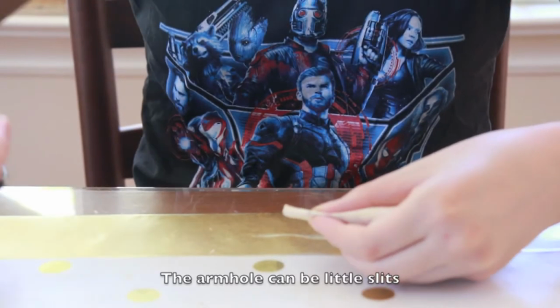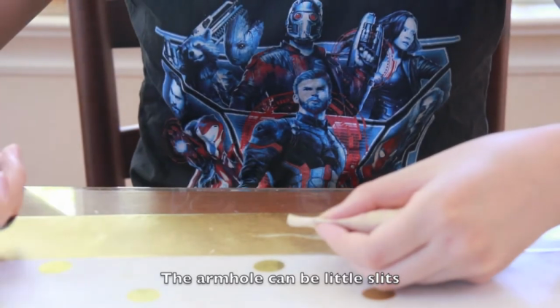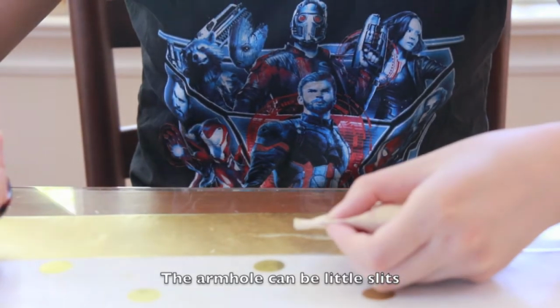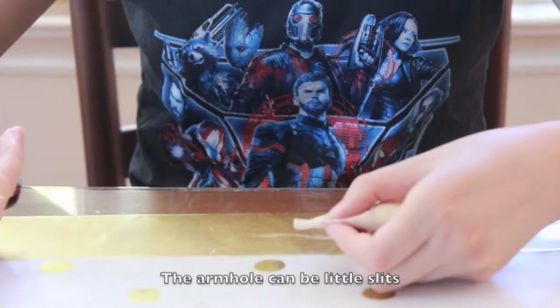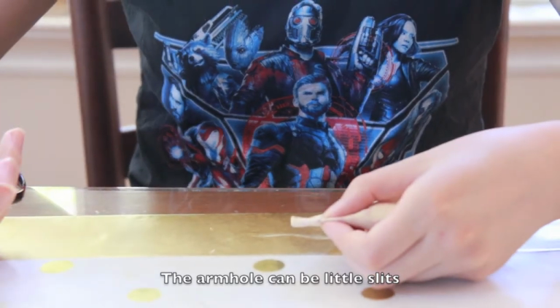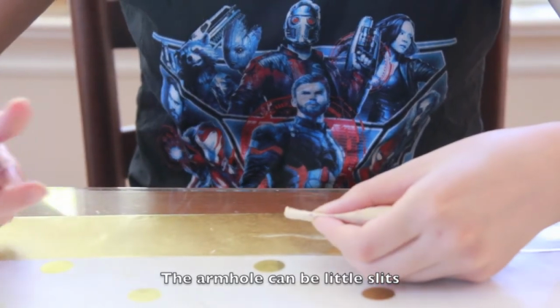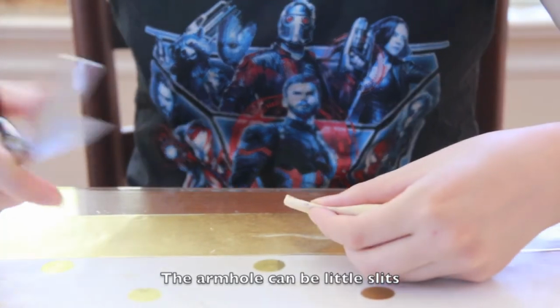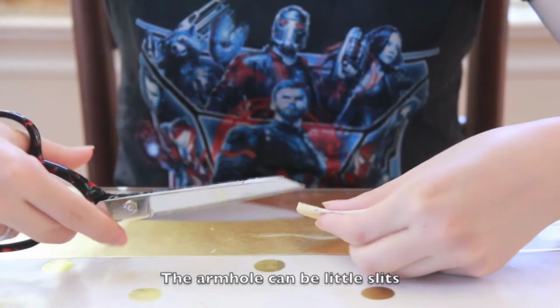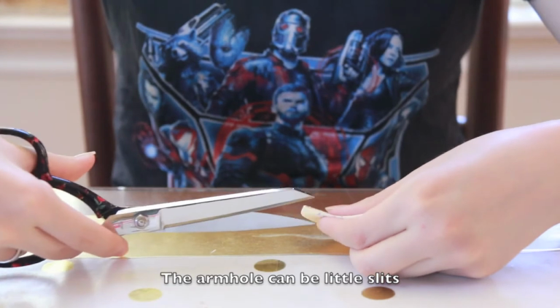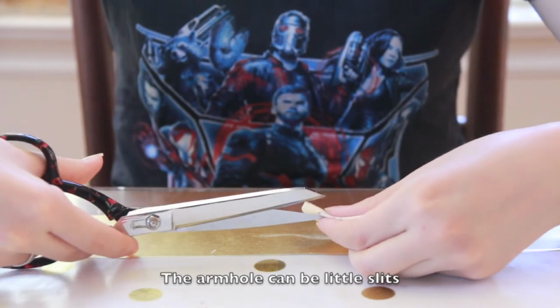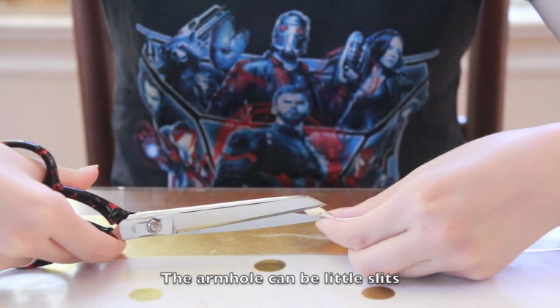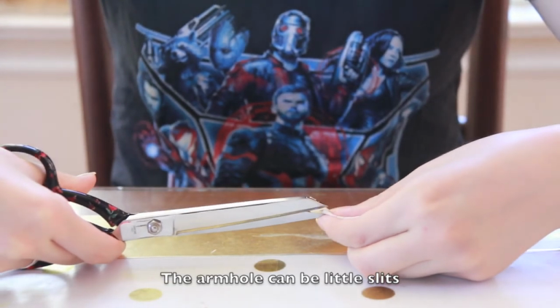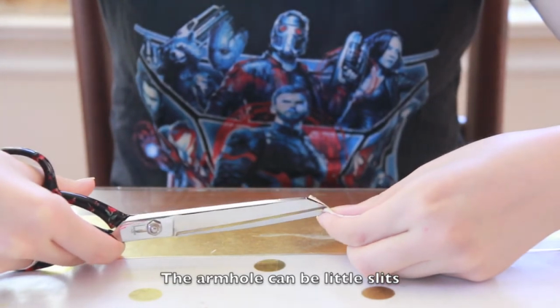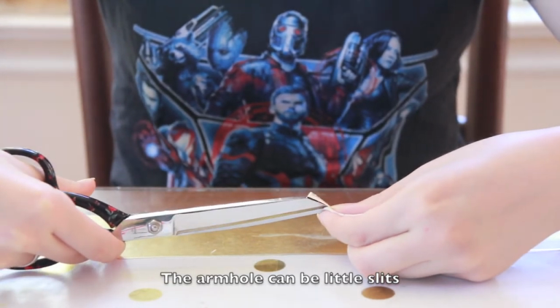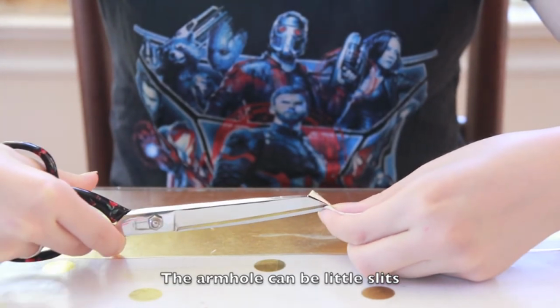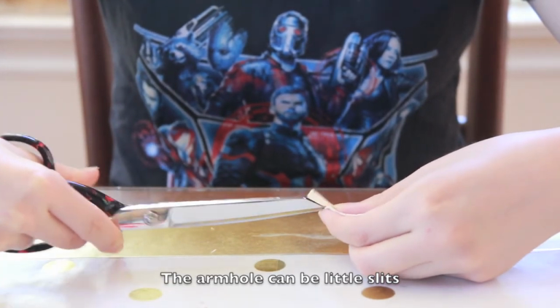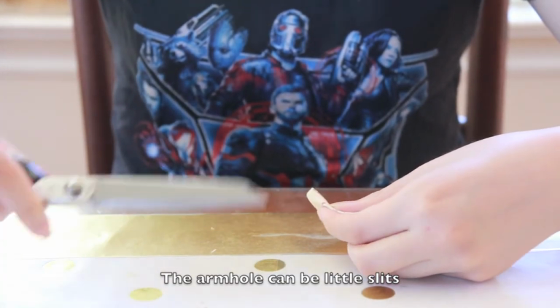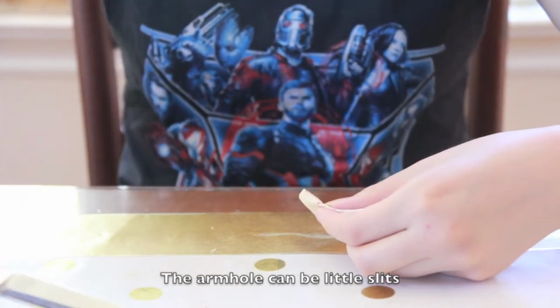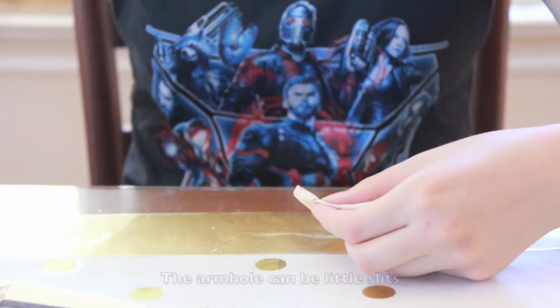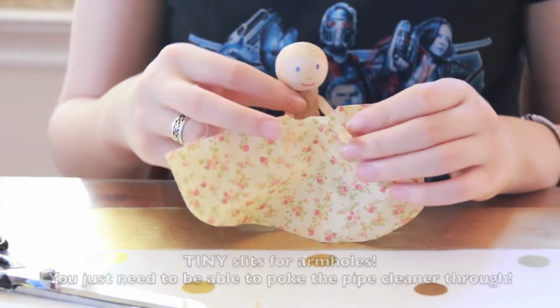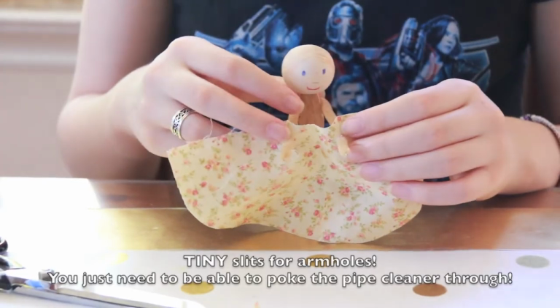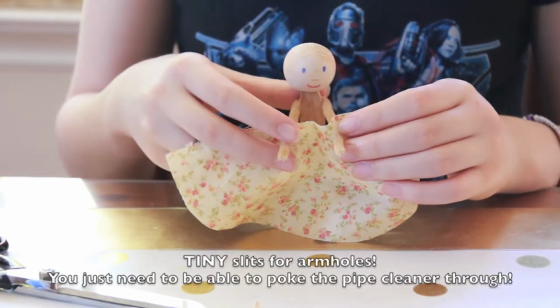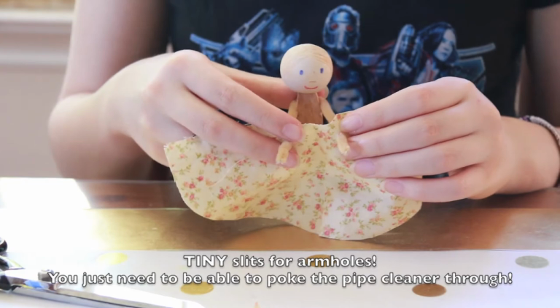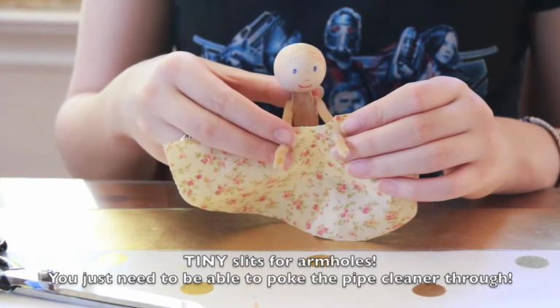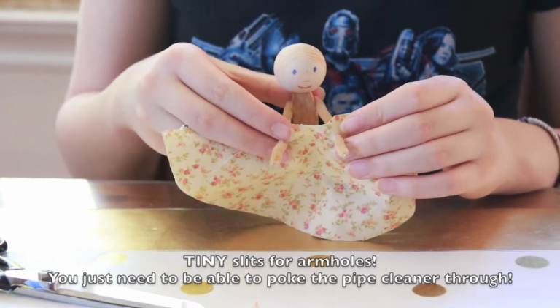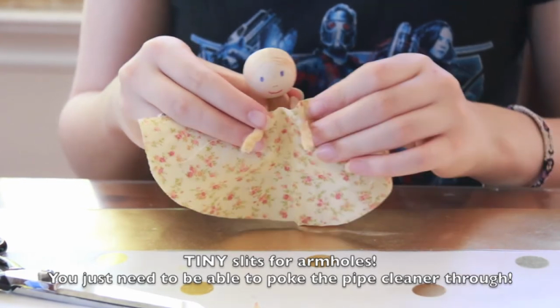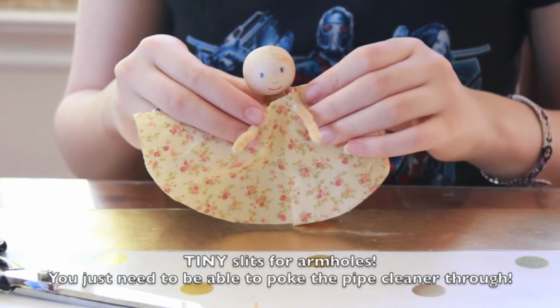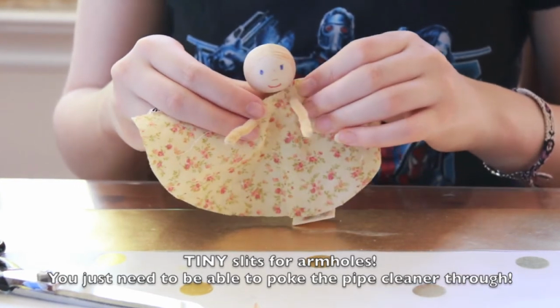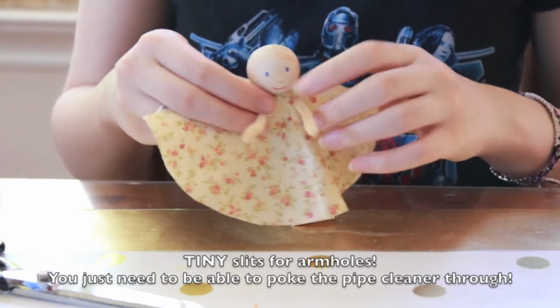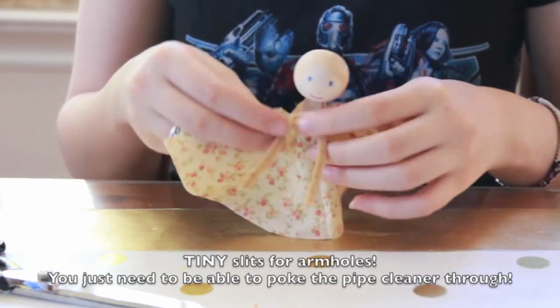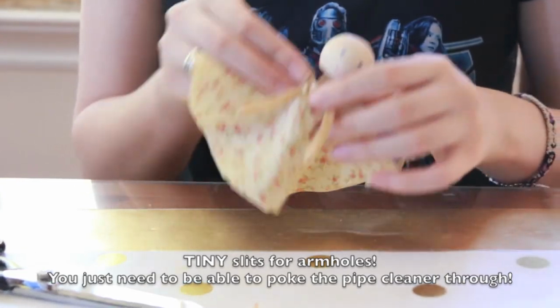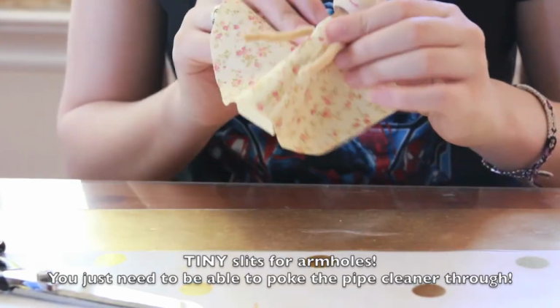The armholes don't actually need to be circles — they can just be little x's. As you can see, even with just a little slit, you can get the arms through into the armholes of the dress.